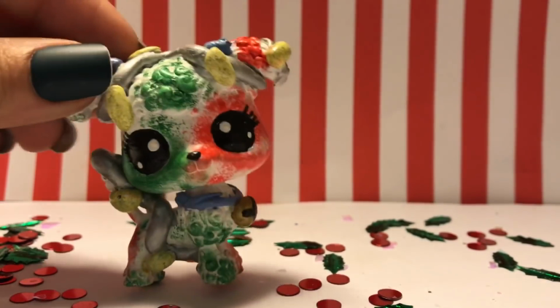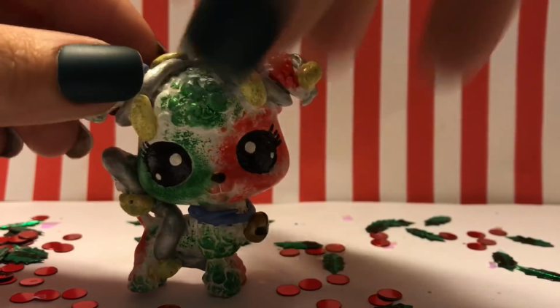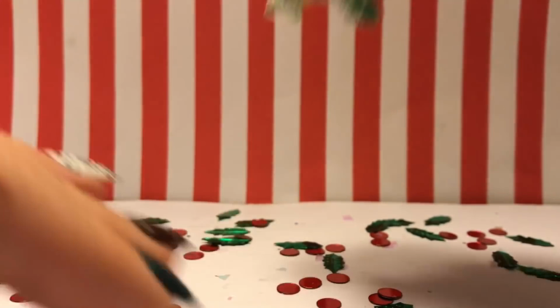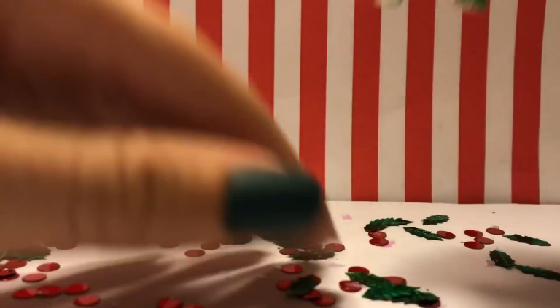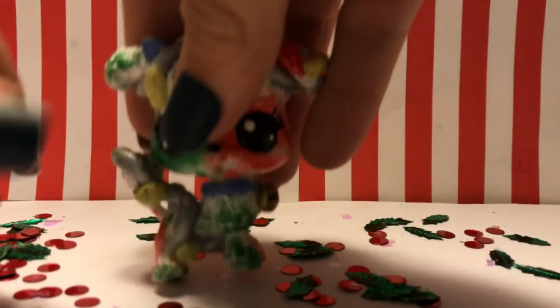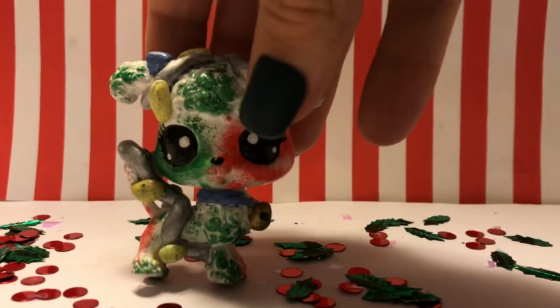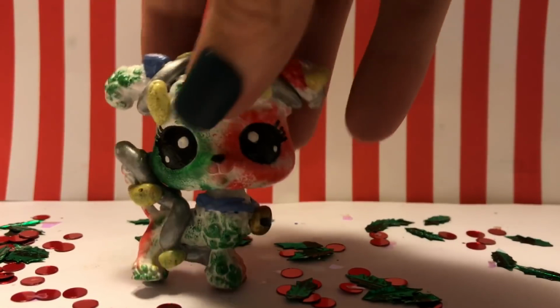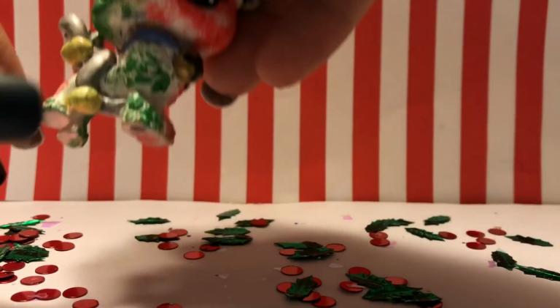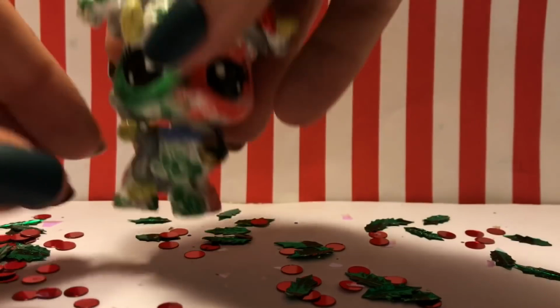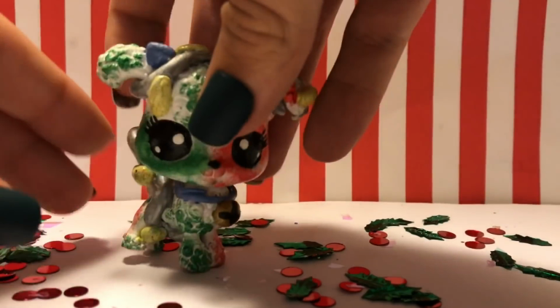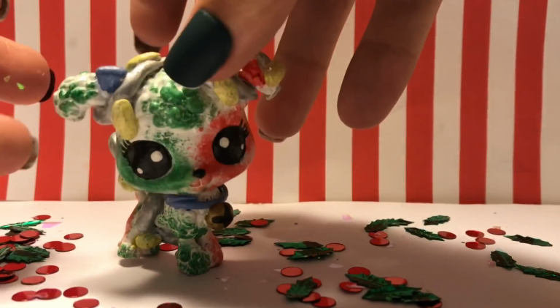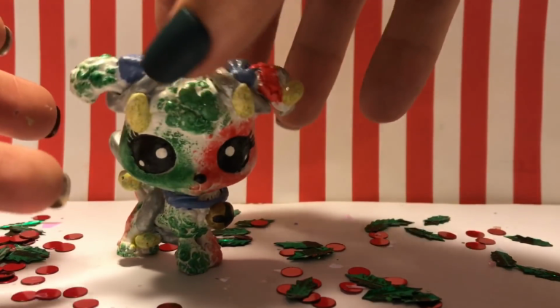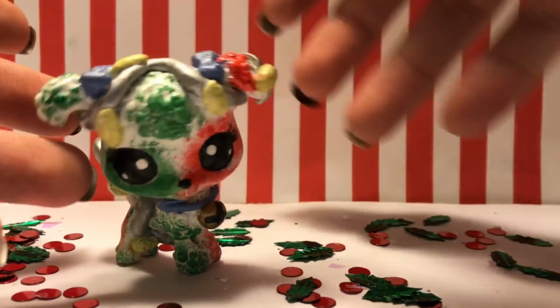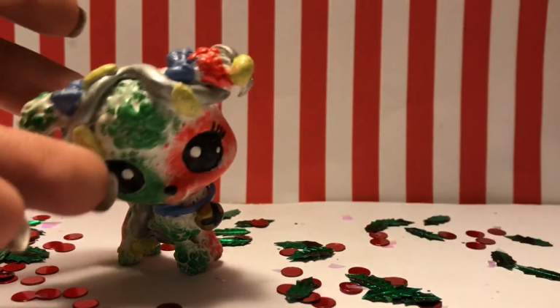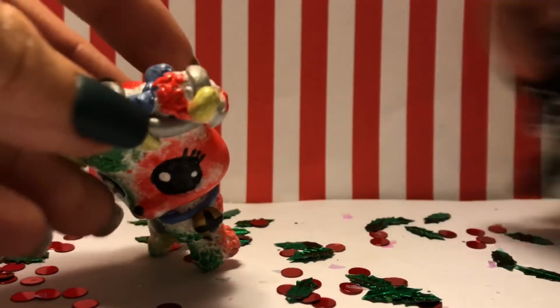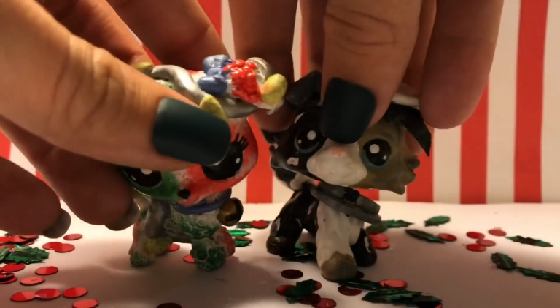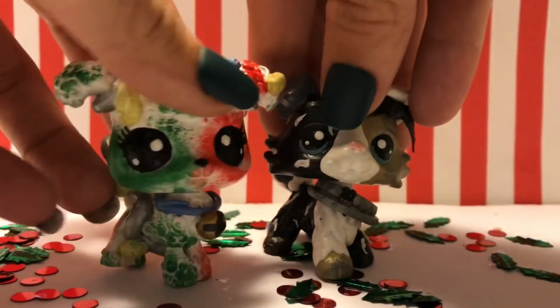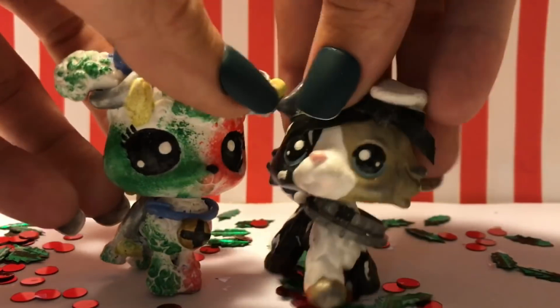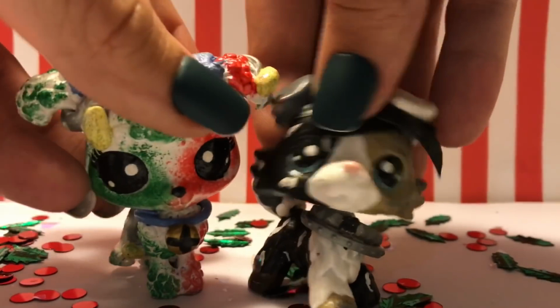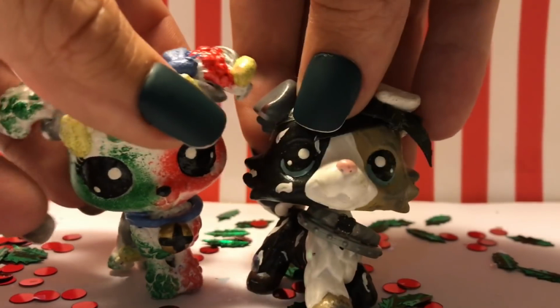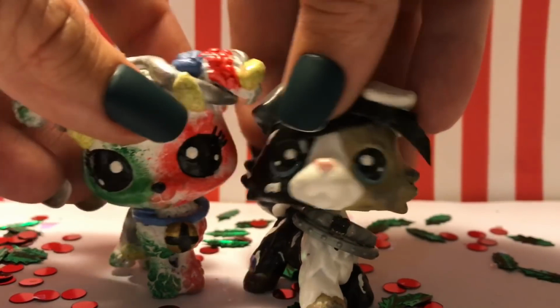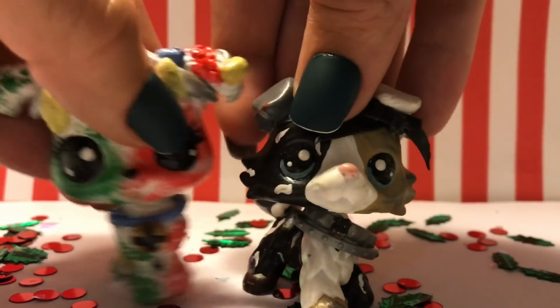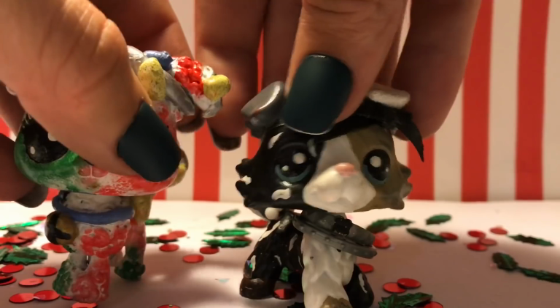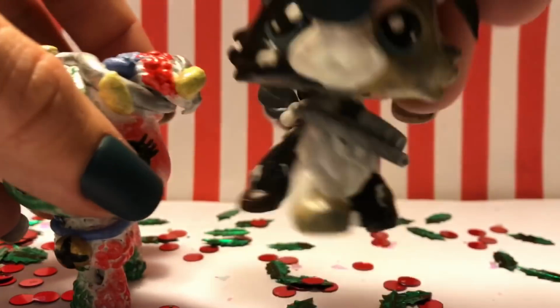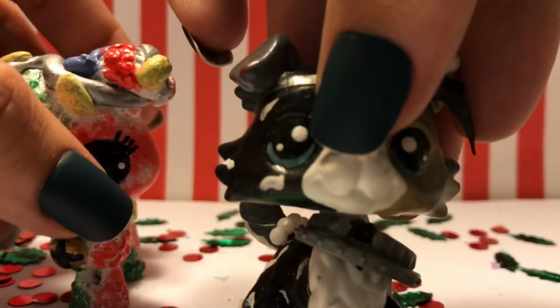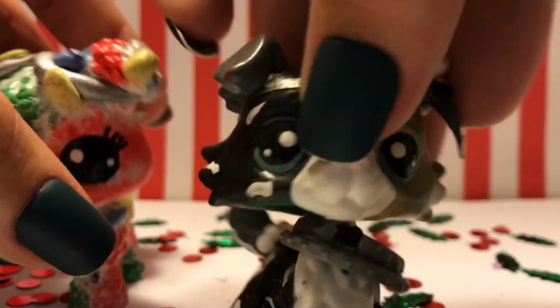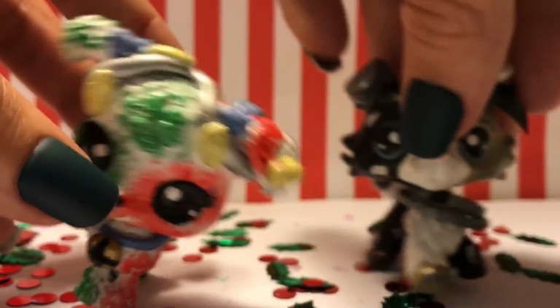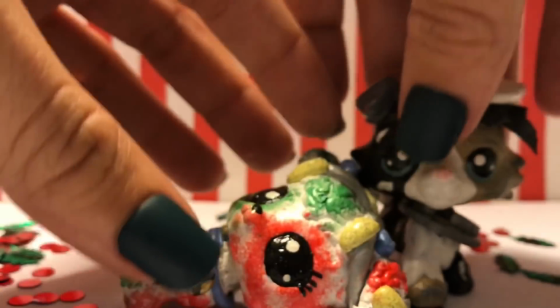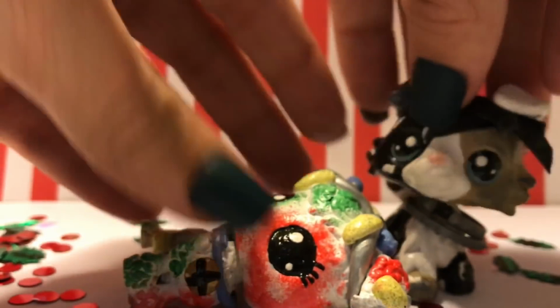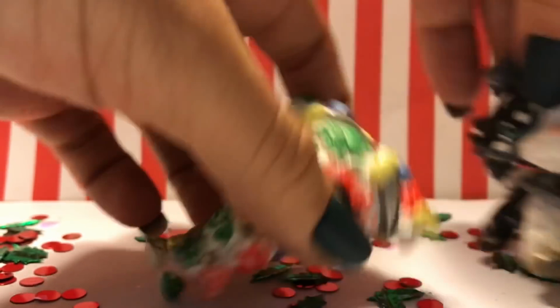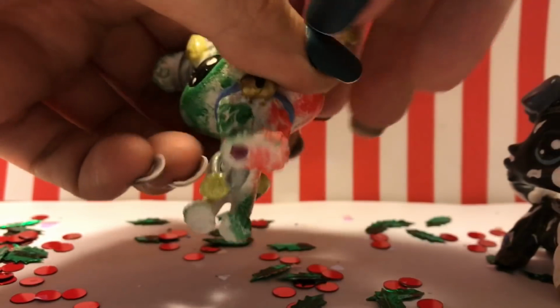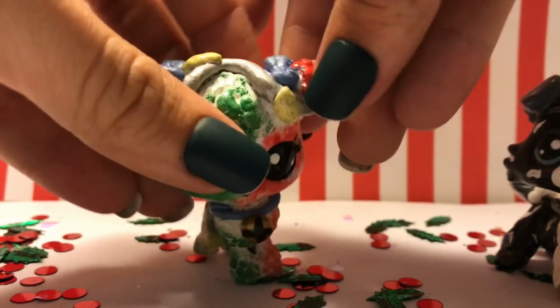It's a really creative idea — I just wish I had done thinner base coats. But I think she's still cute nonetheless. So that is Holly. She matches all the holly decor here. I don't even know why her name is Holly because she doesn't even have any holly on her — I just thought it was a cute name. And she doesn't stand up, I don't know why.